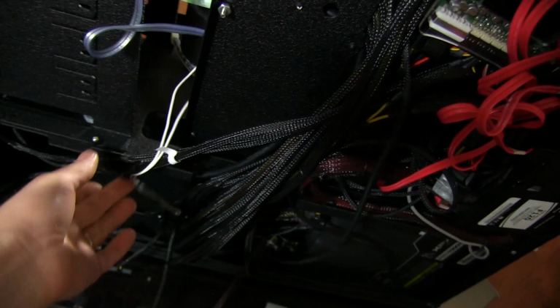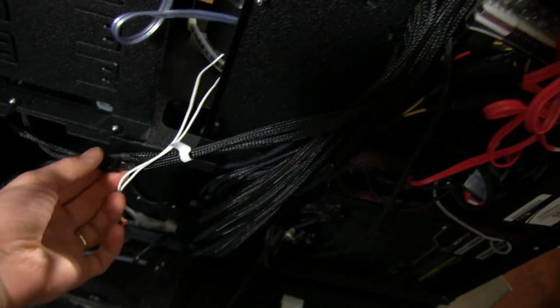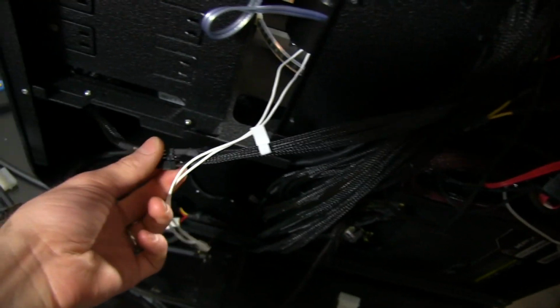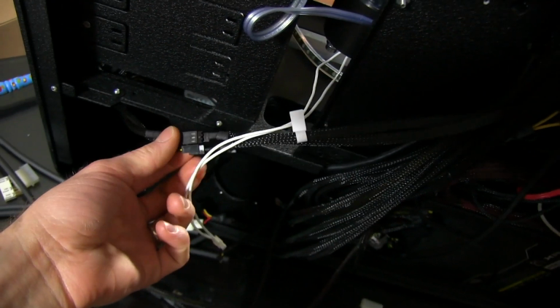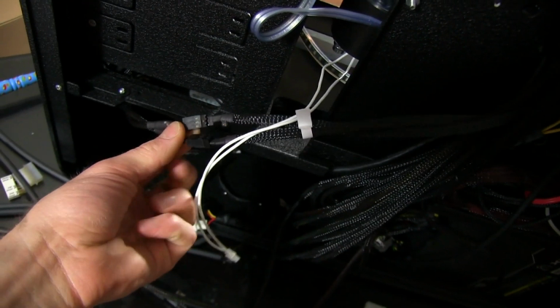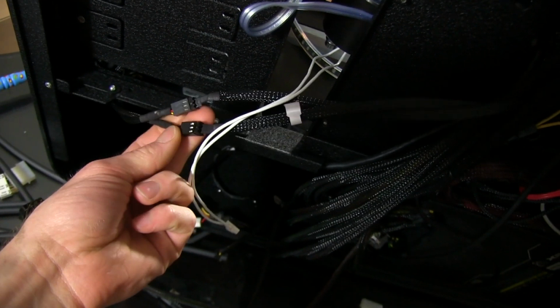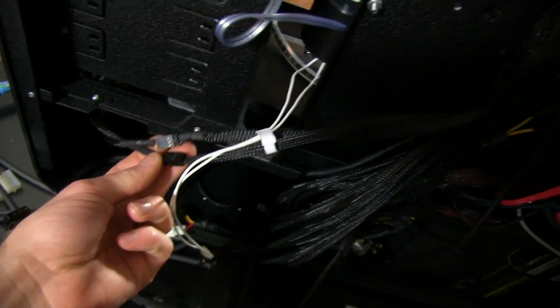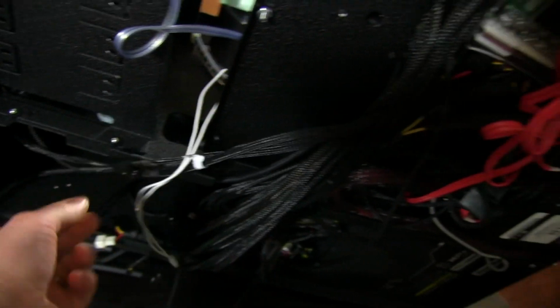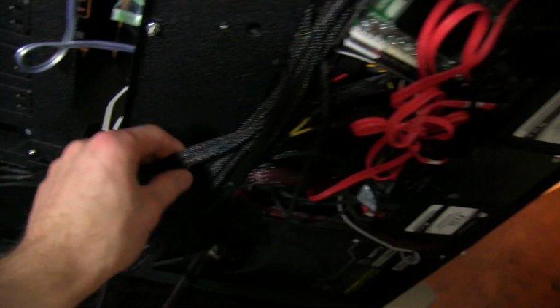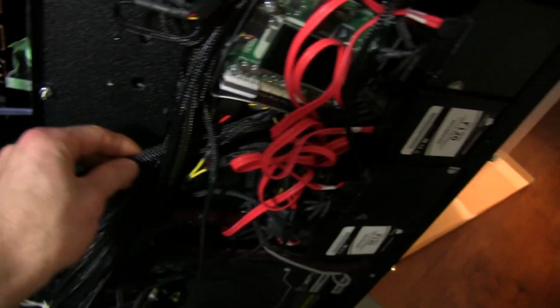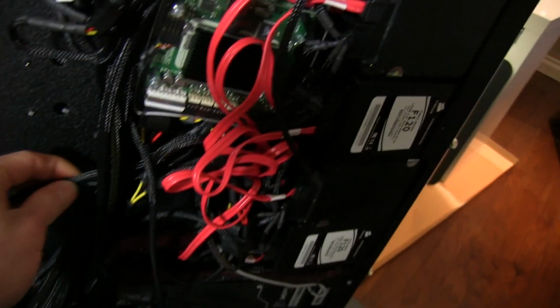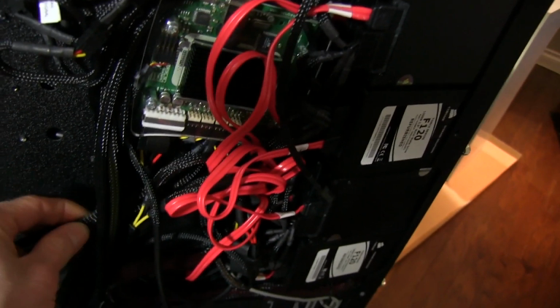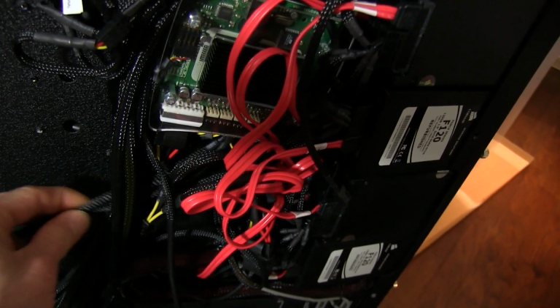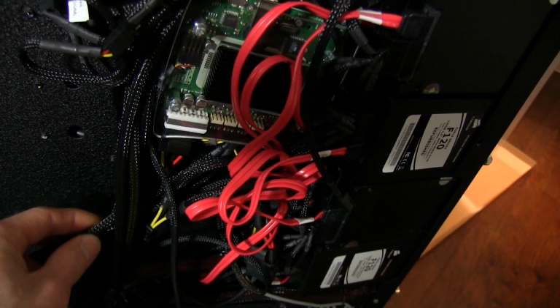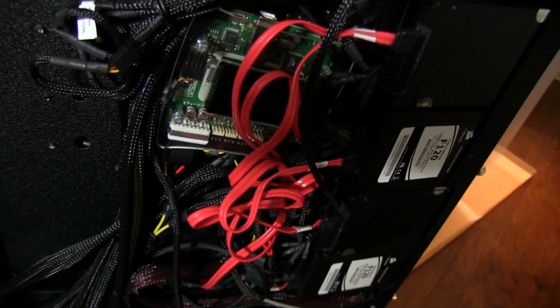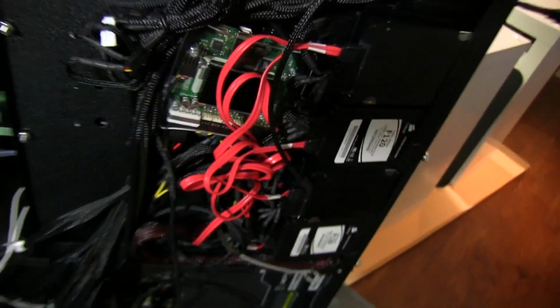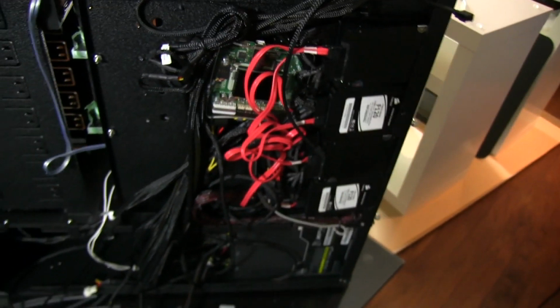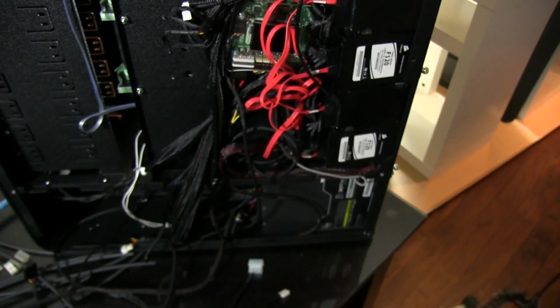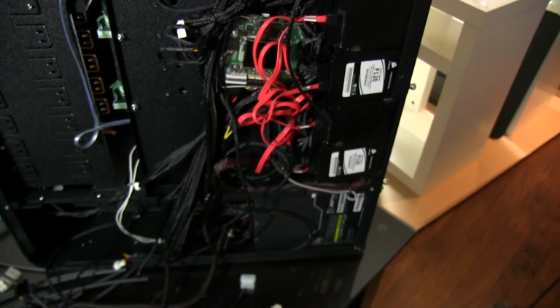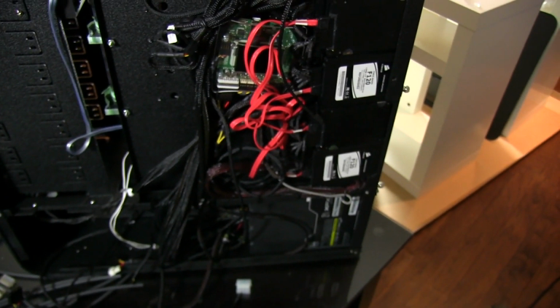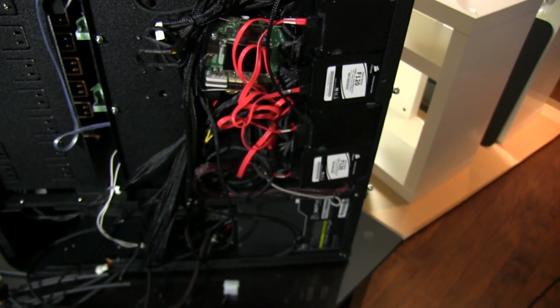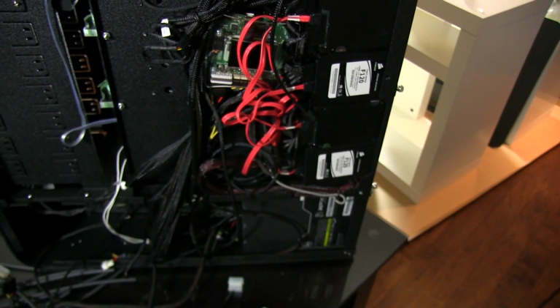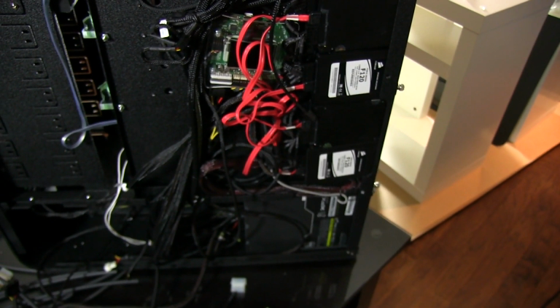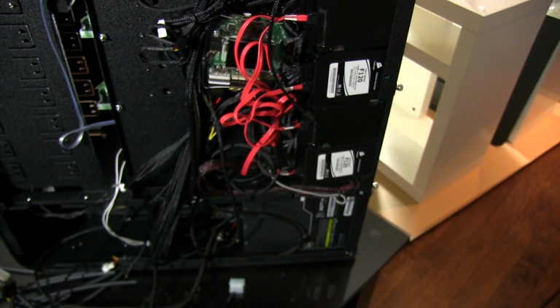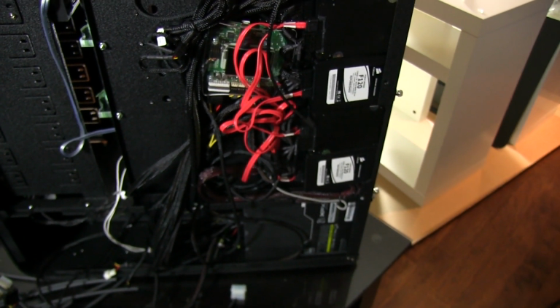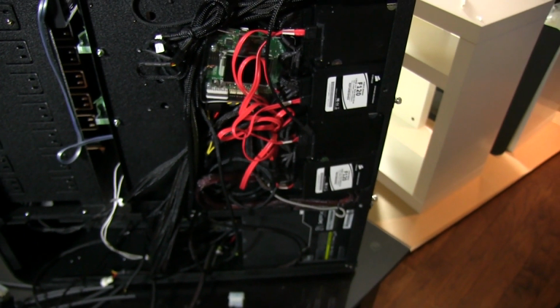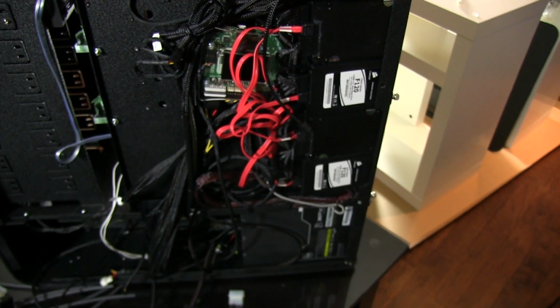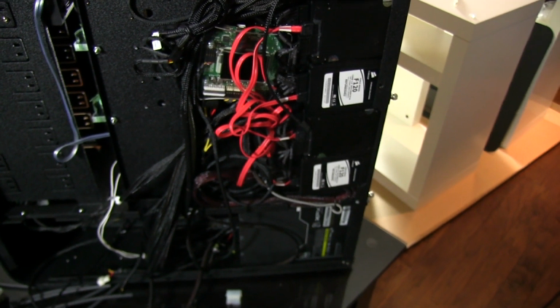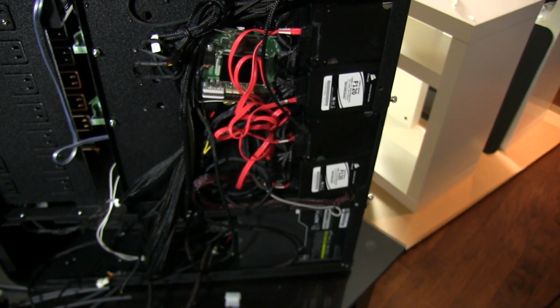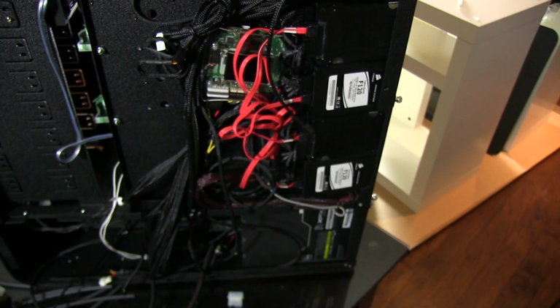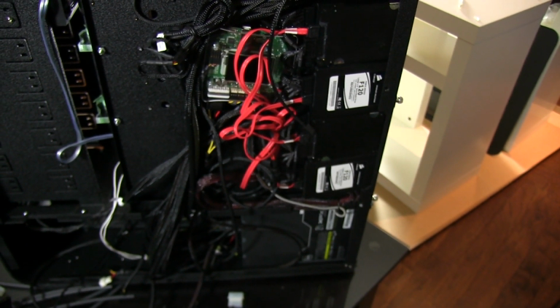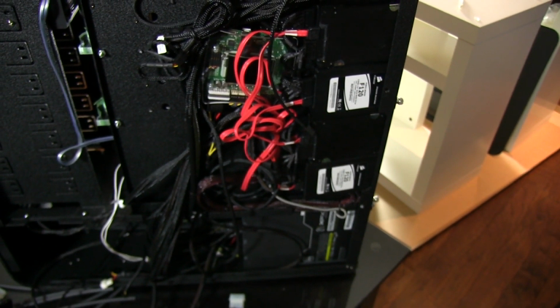Here's one of those fan splitters in action. It's just two three-pins up to a single three-pin, which is going into the T-Balancer. Thanks for checking out this unboxing and first look. As always, don't forget to subscribe to Linus Tech Tips for more unboxings, reviews, and other computer videos.